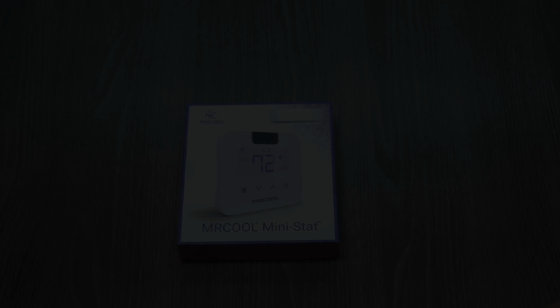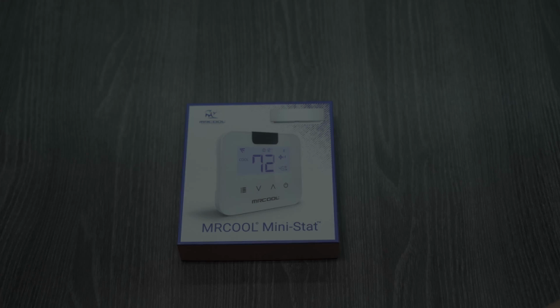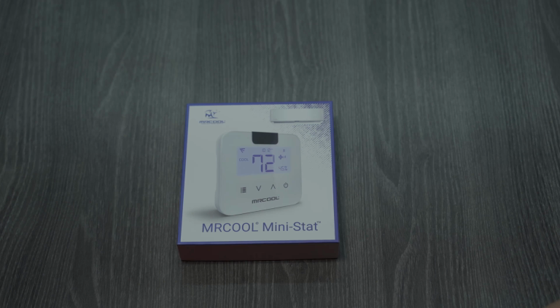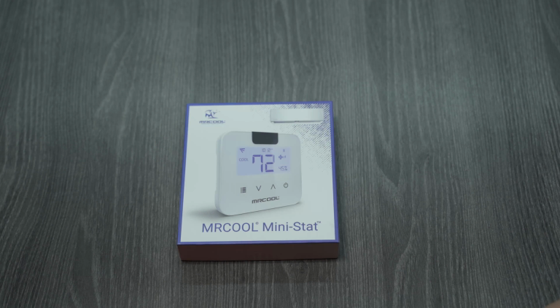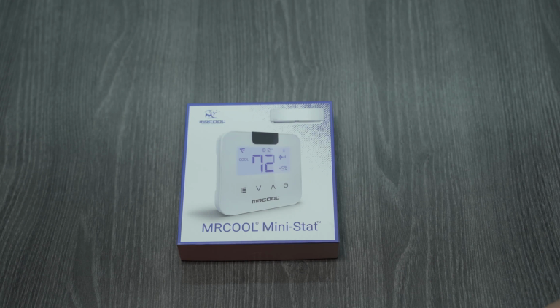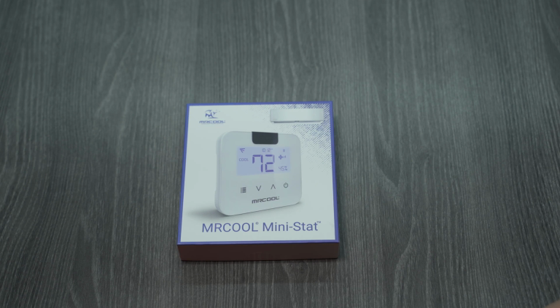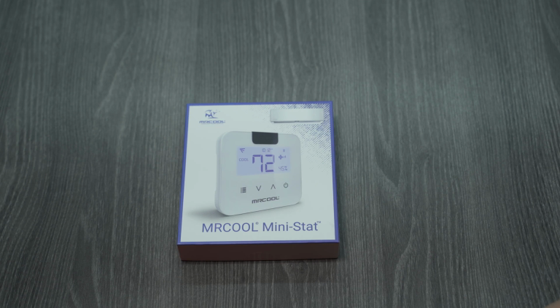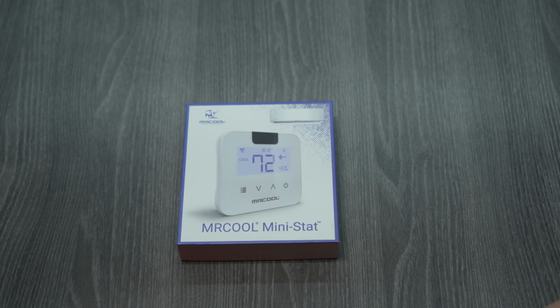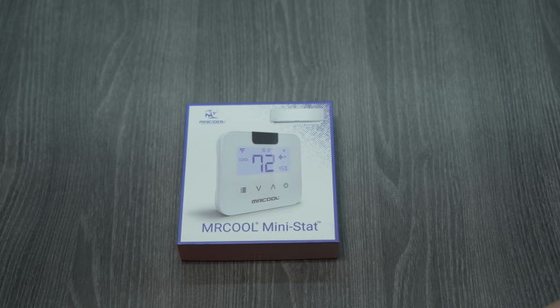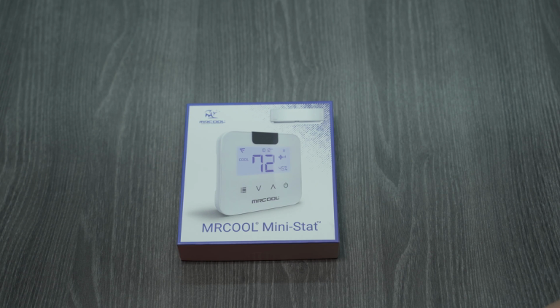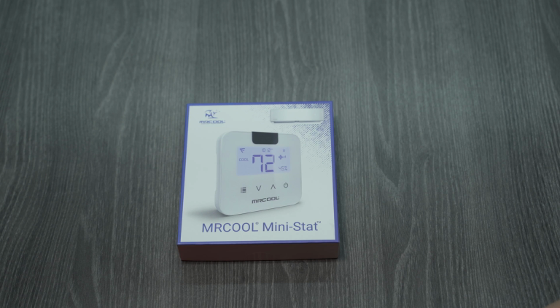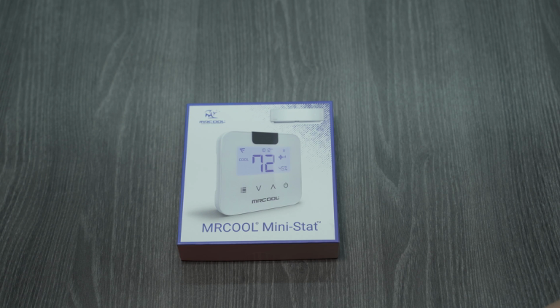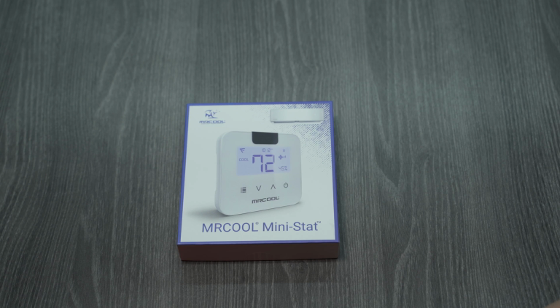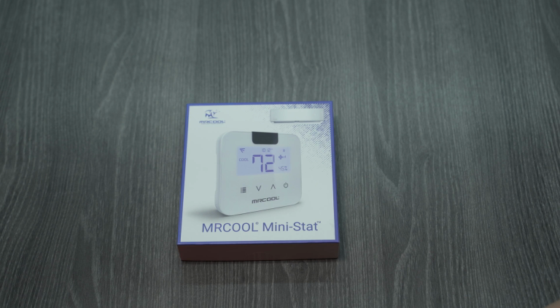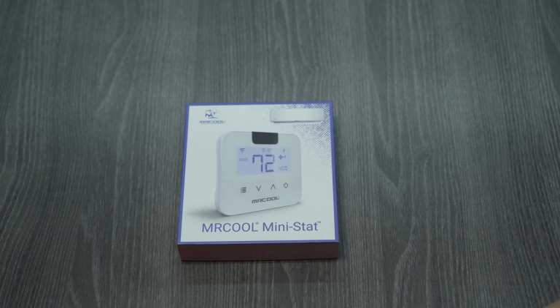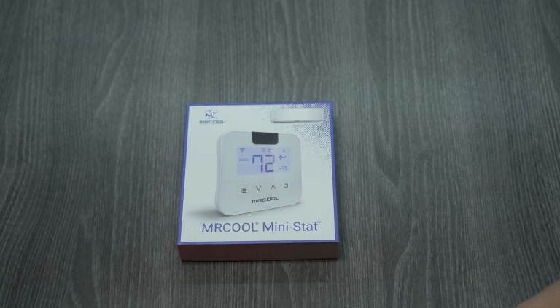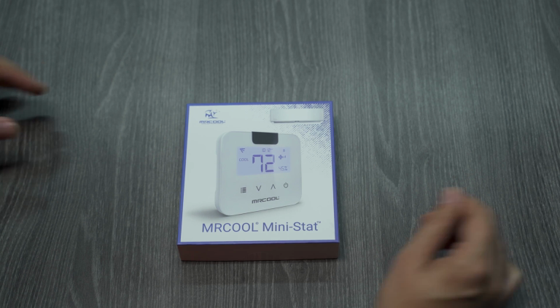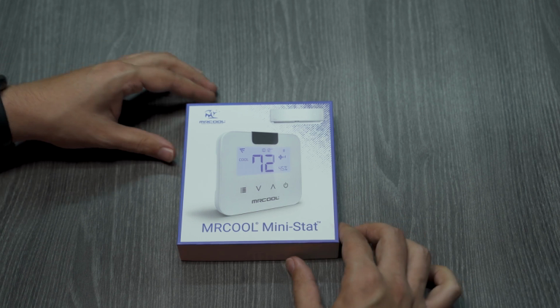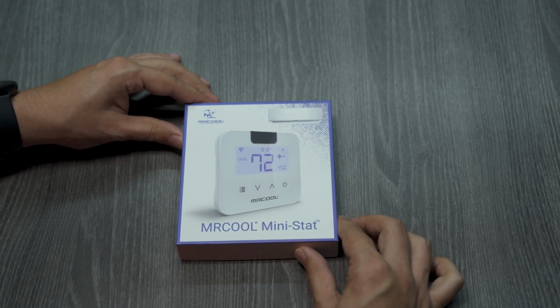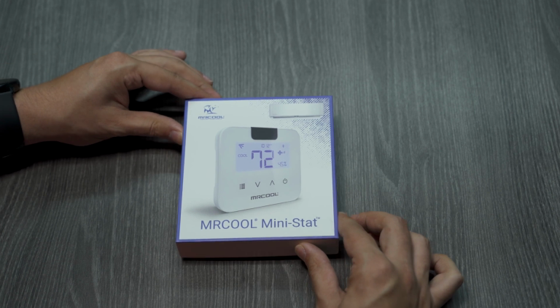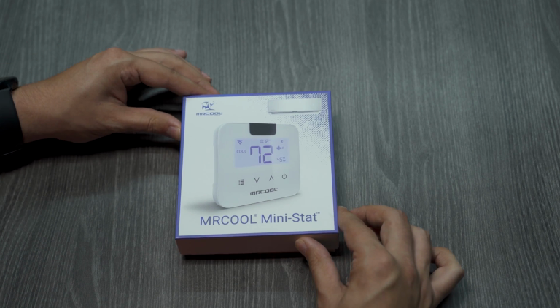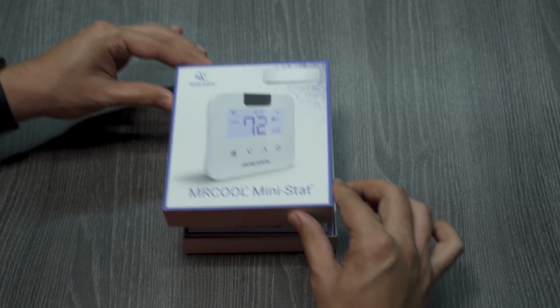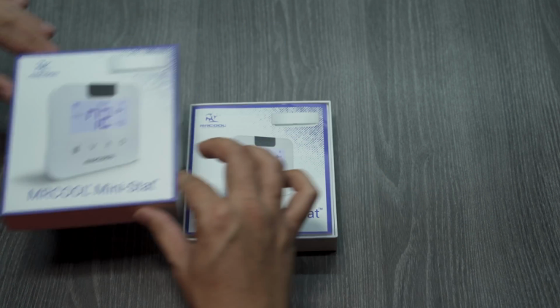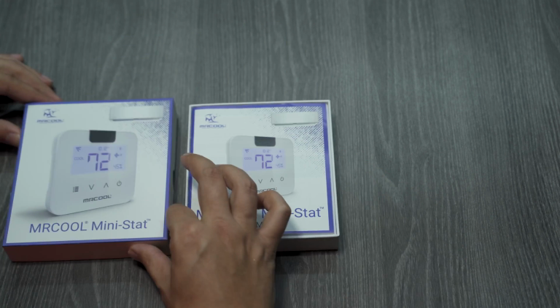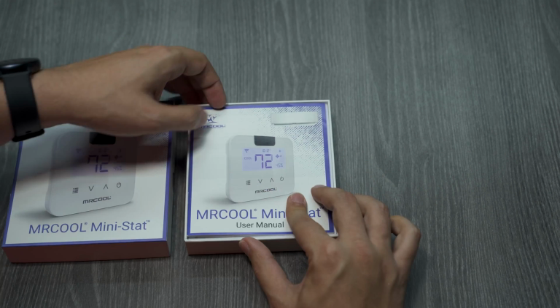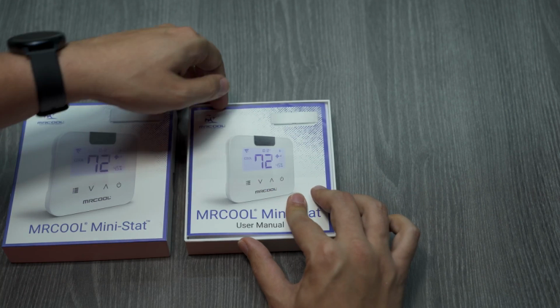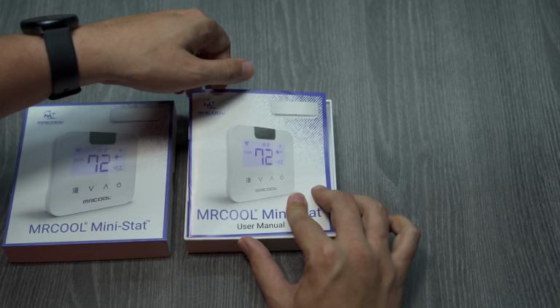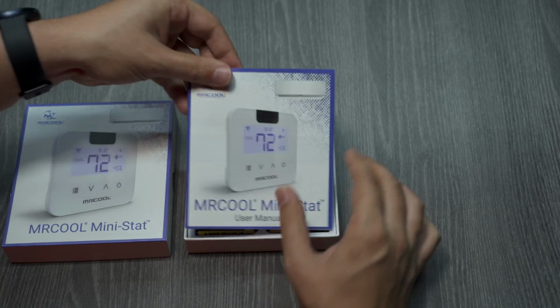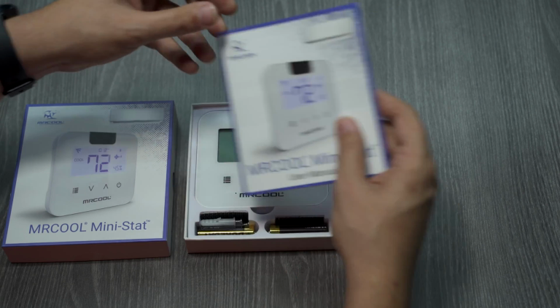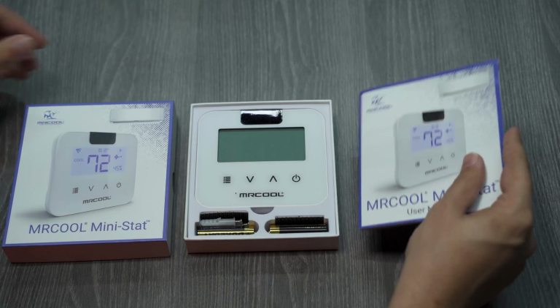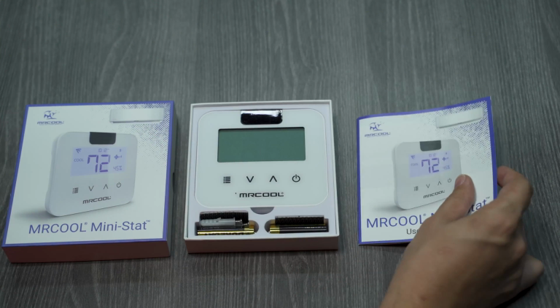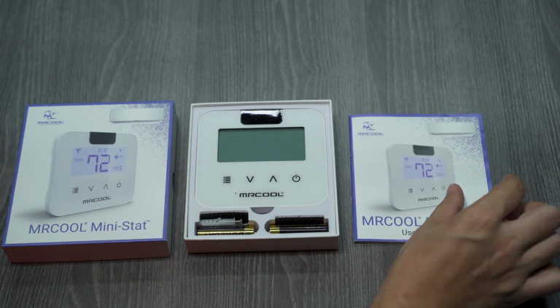The Mr. Cool Mini-Stat converts your Mr. Cool single zone ductless mini-split air conditioner to a smart AC. When you open the box, you'll find the manual, which will help guide you through setting up the Mini-Stat with your Mr. Cool ductless mini-split.